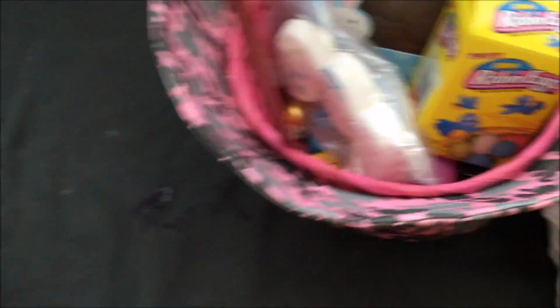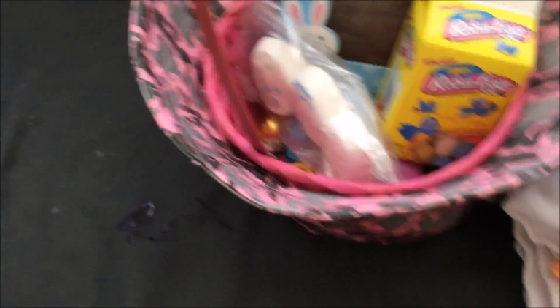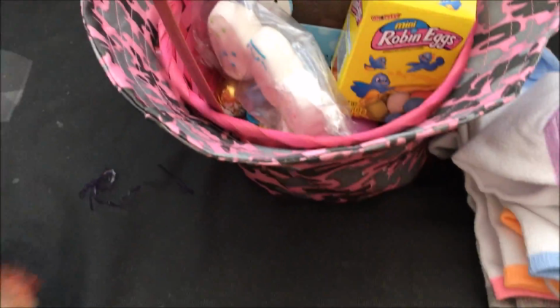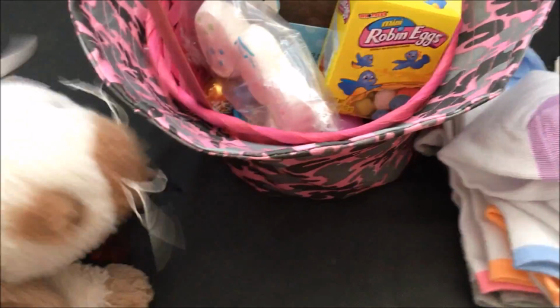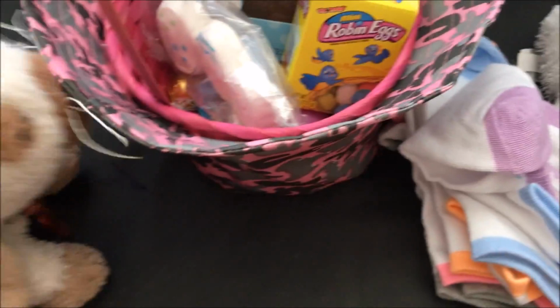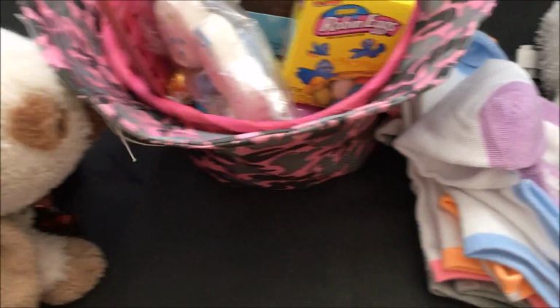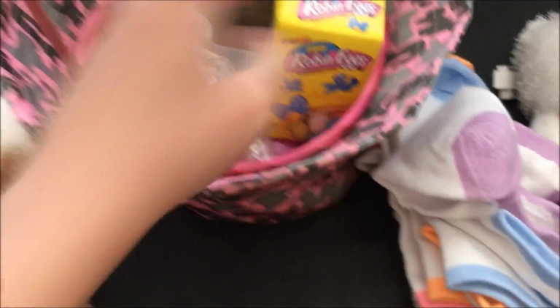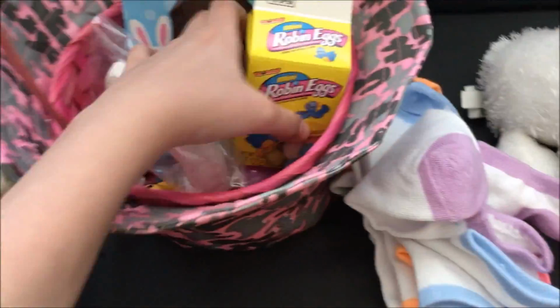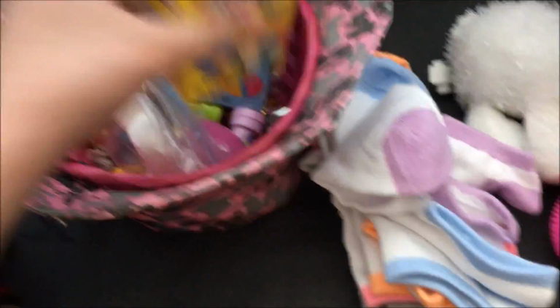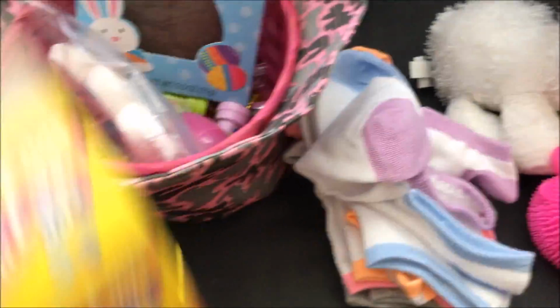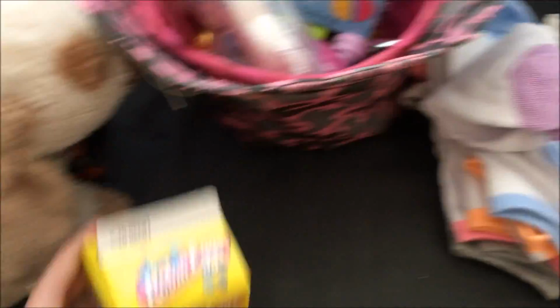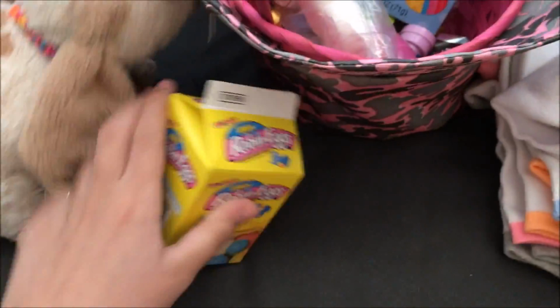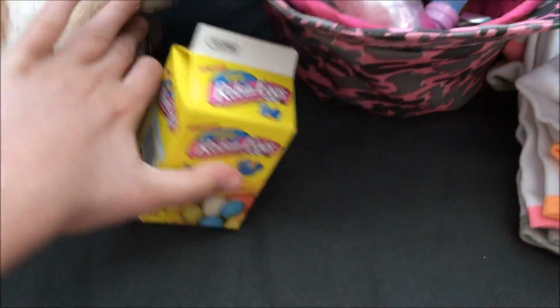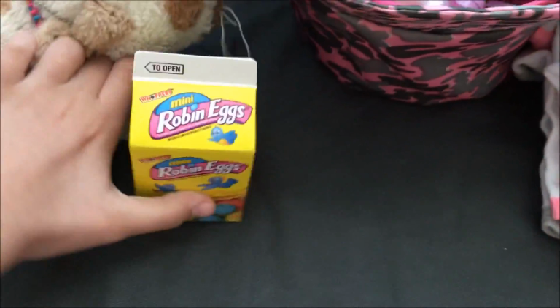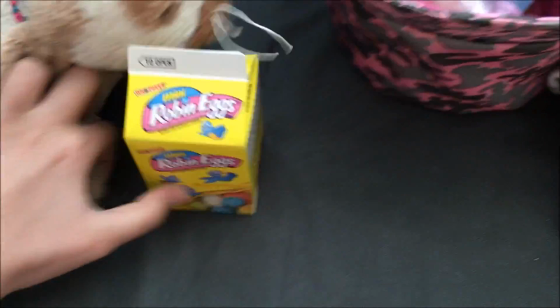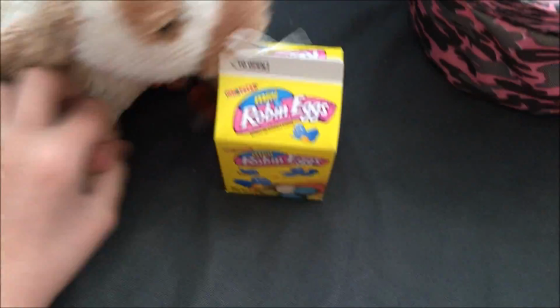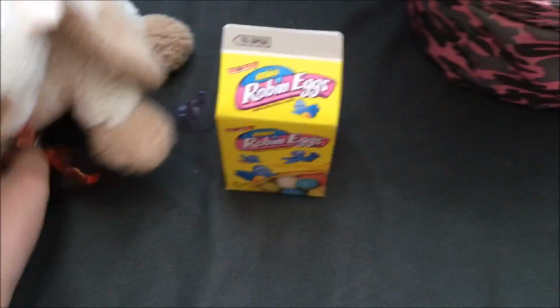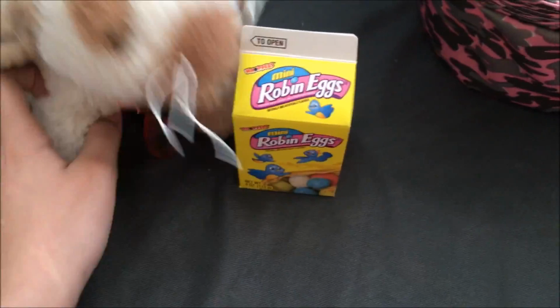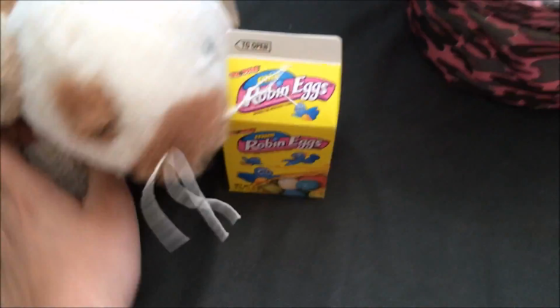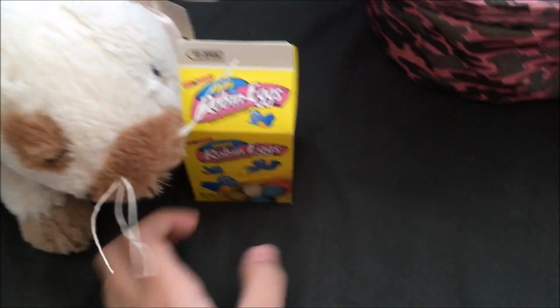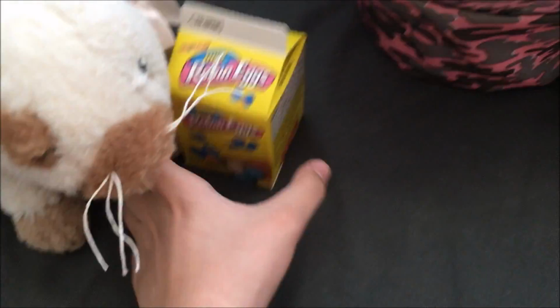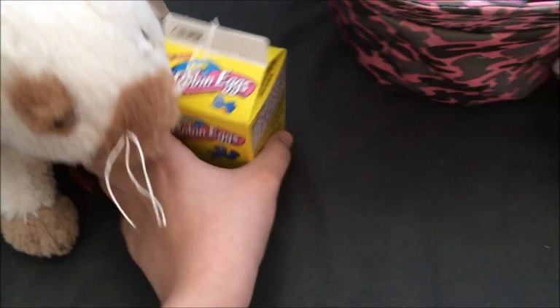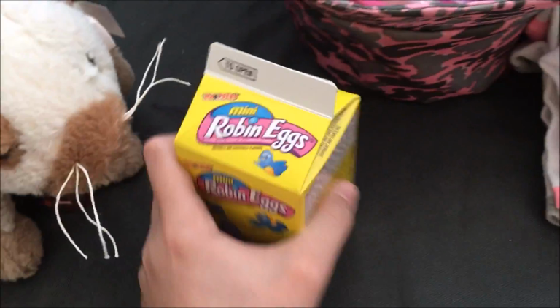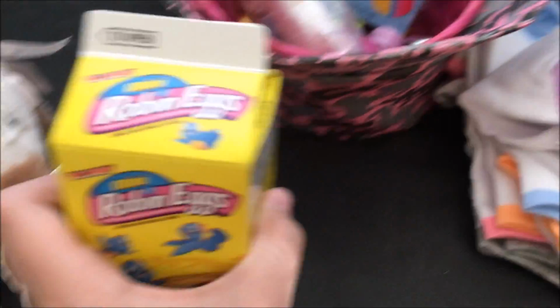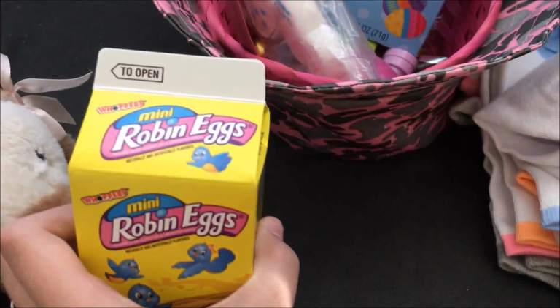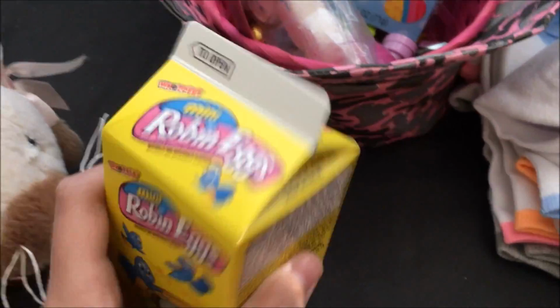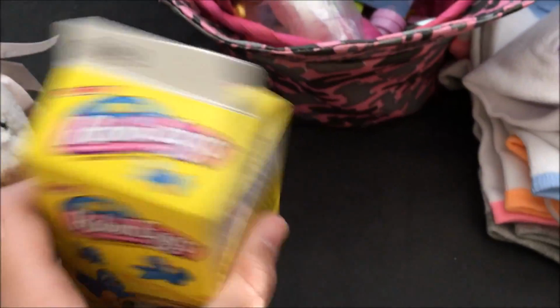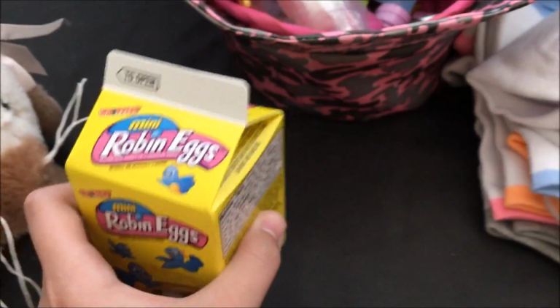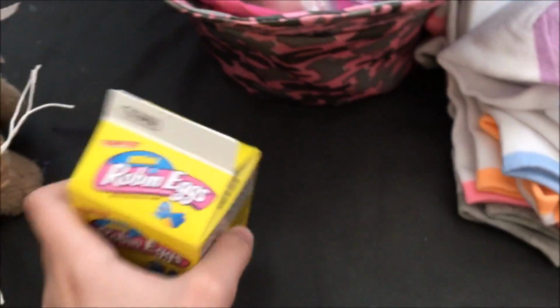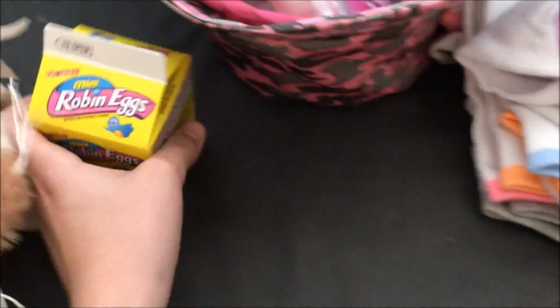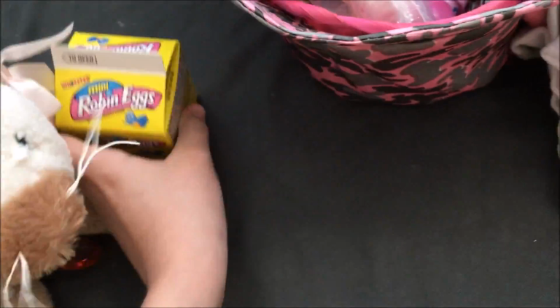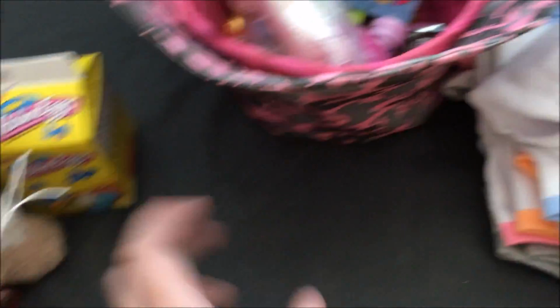Okay, so, here's one of my favorite things — Robin eggs! I'm already eating some of mine. I love these. They're so good.